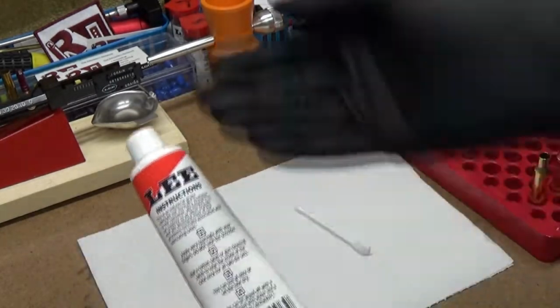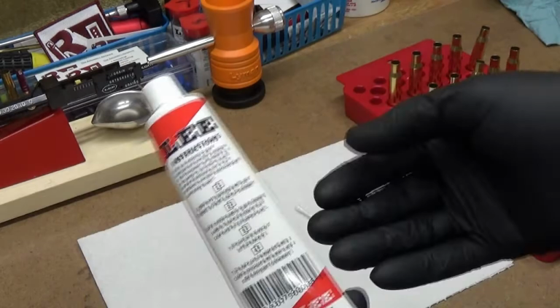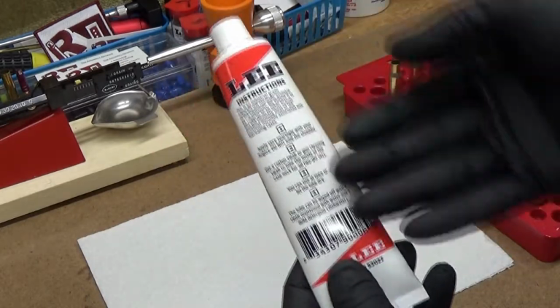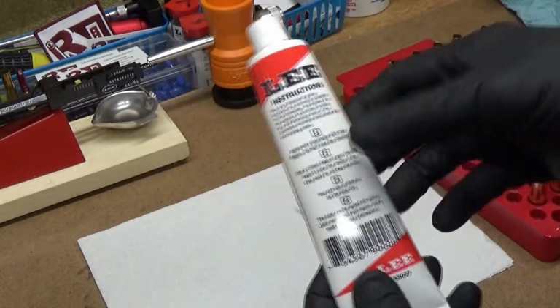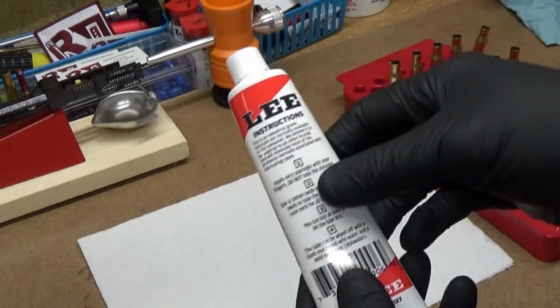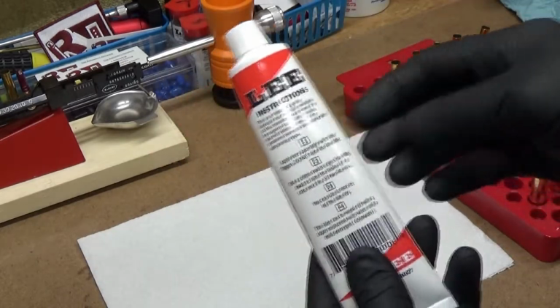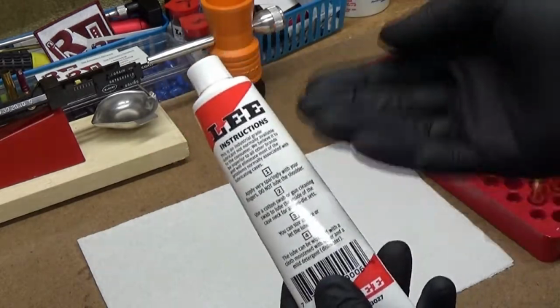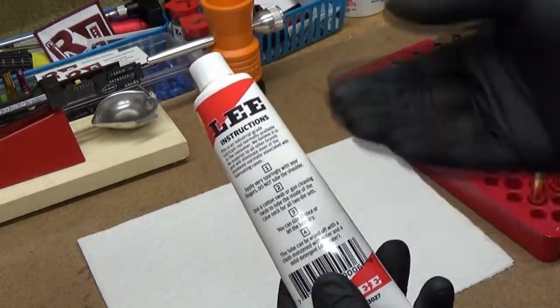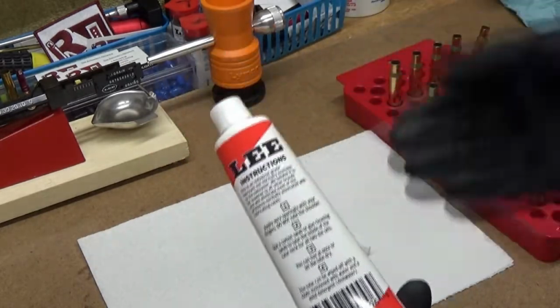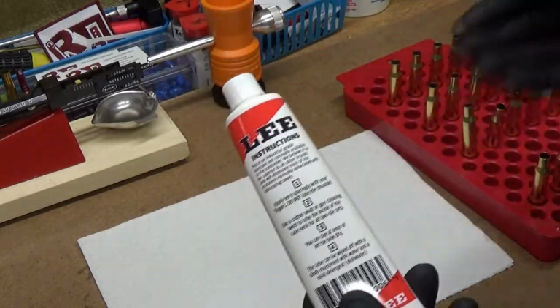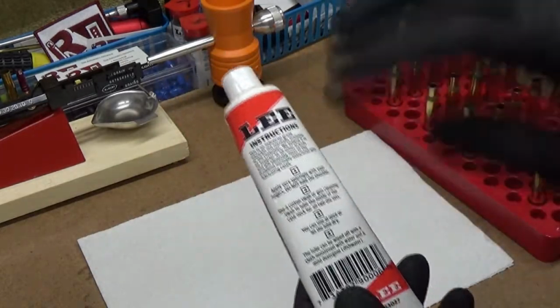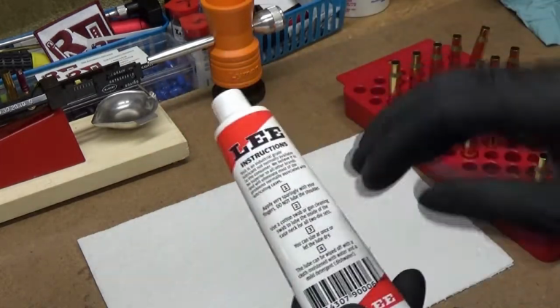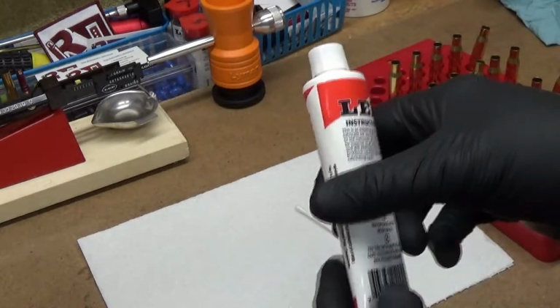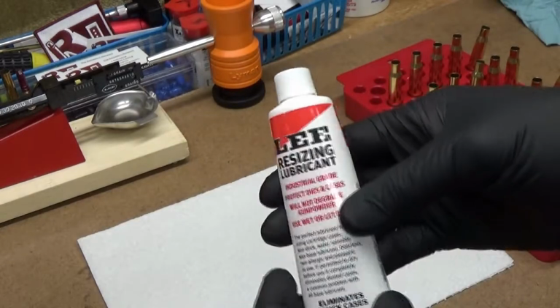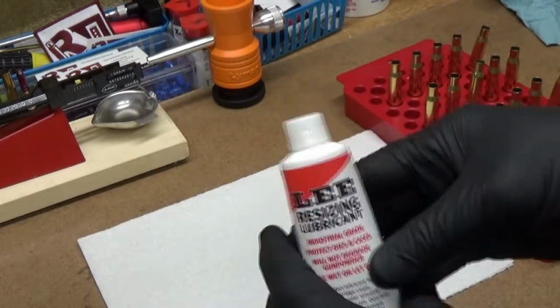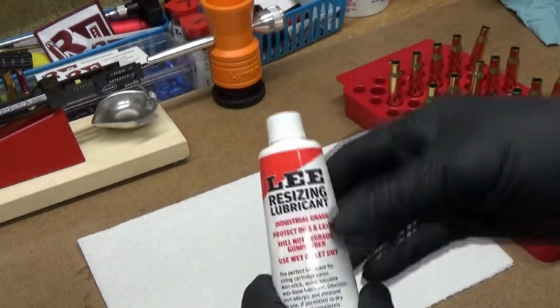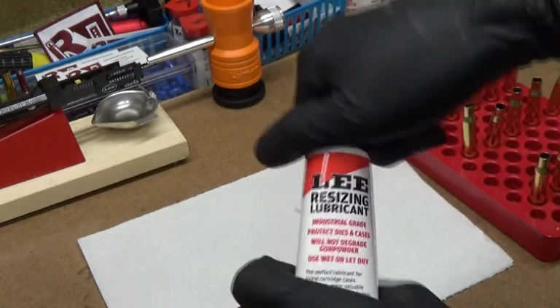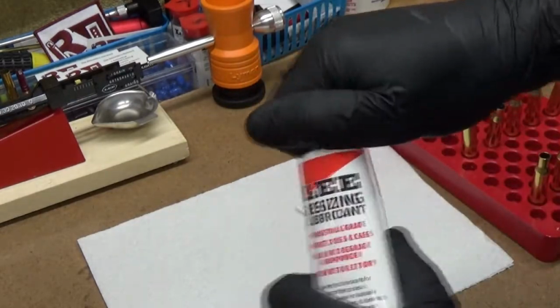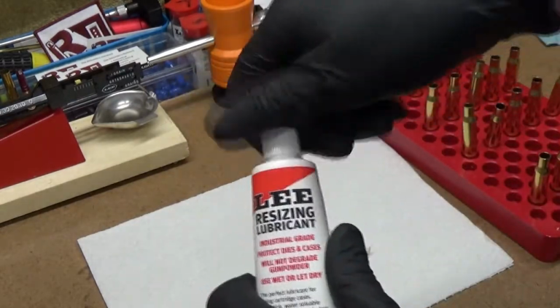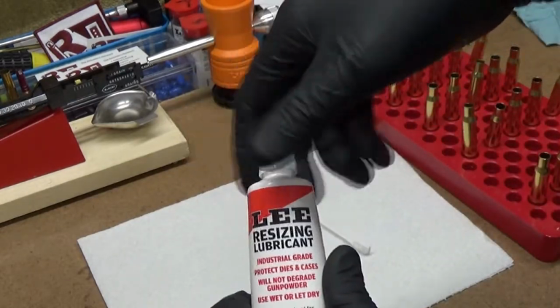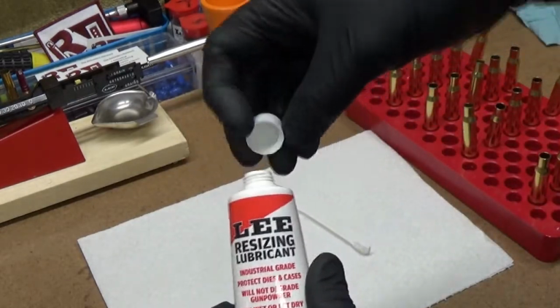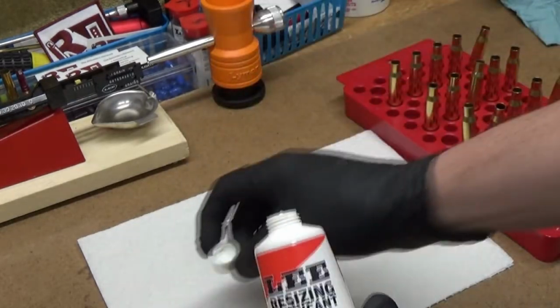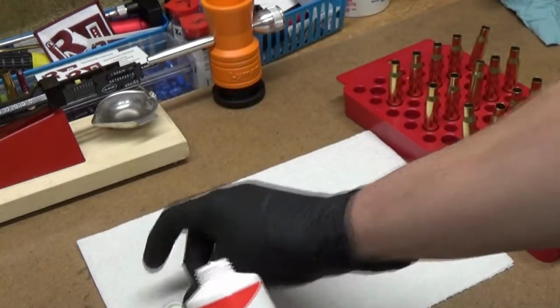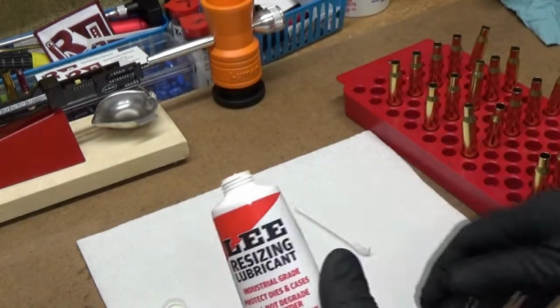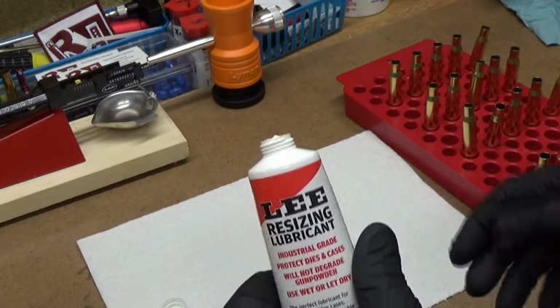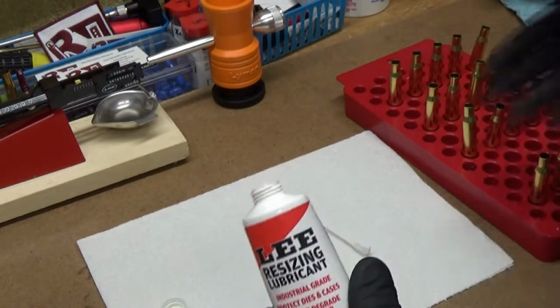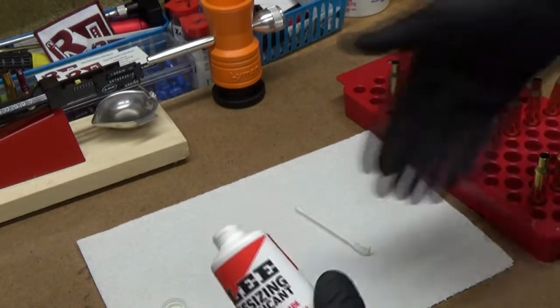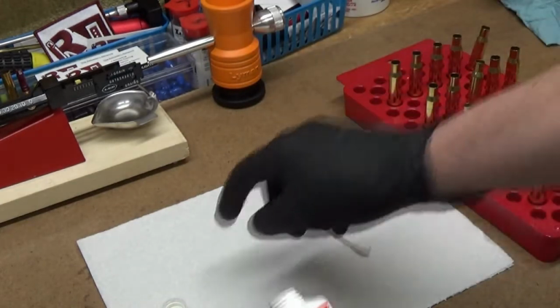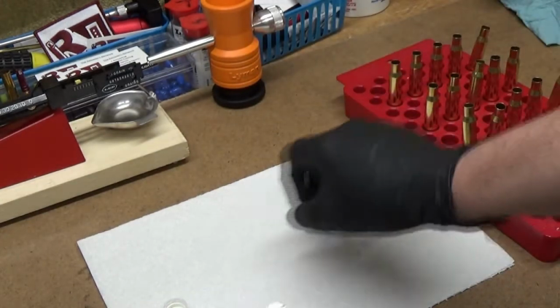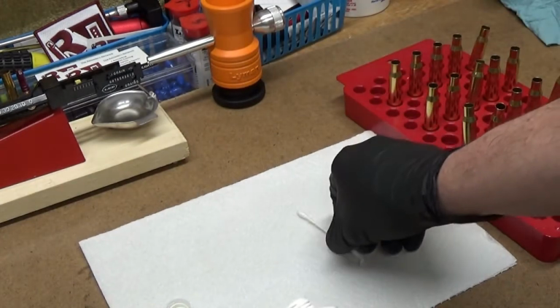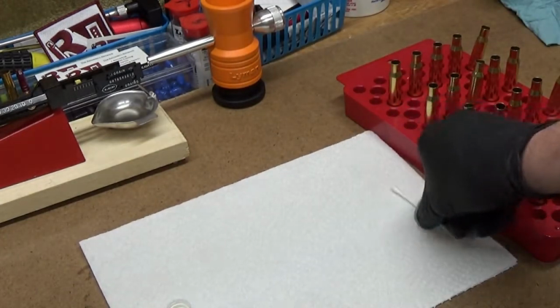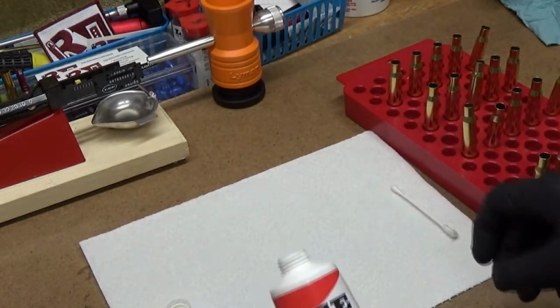If you get it, try to follow the instructions — you can wipe it off or wash it off afterwards. The lube can be used wet or dry. We're going to use it dry today because I like to wipe it on and then let the cases sit on a paper towel for a while until they're dry.